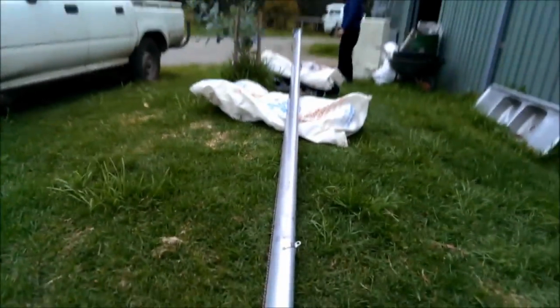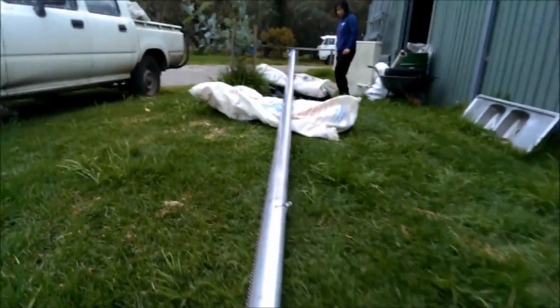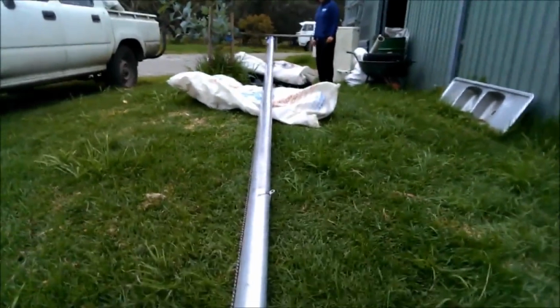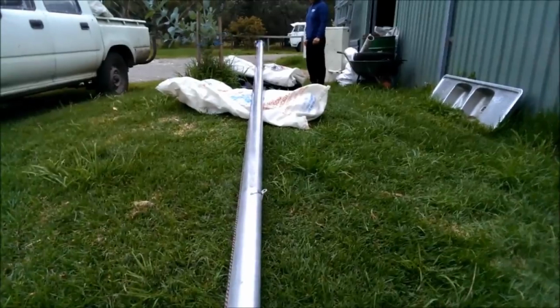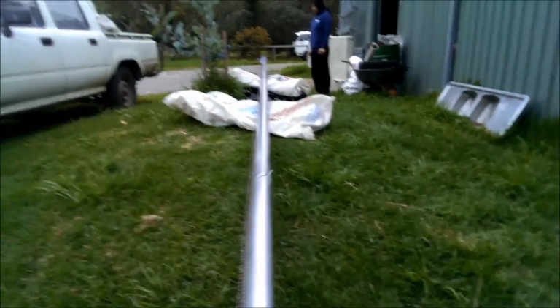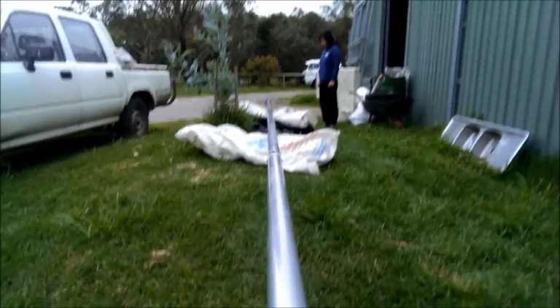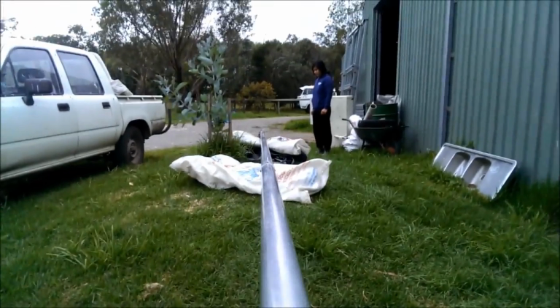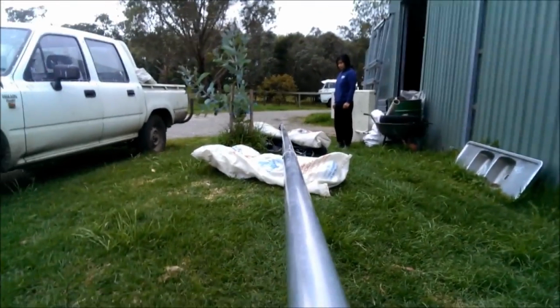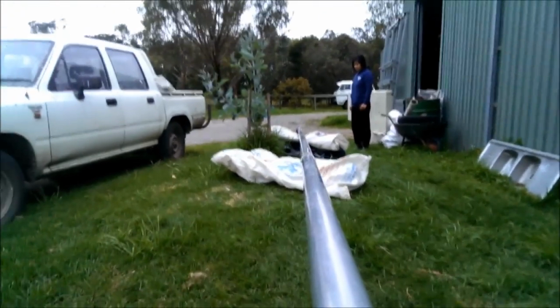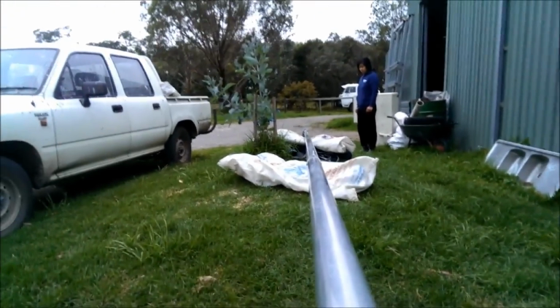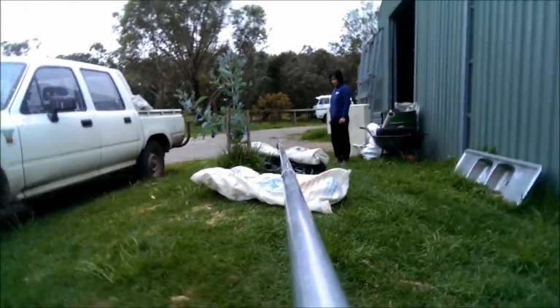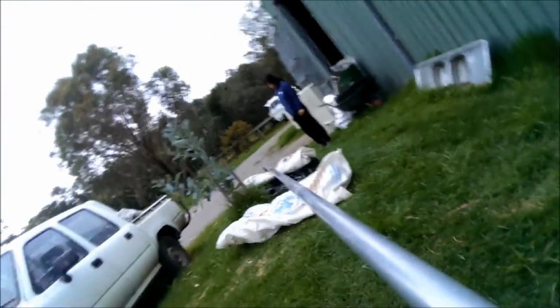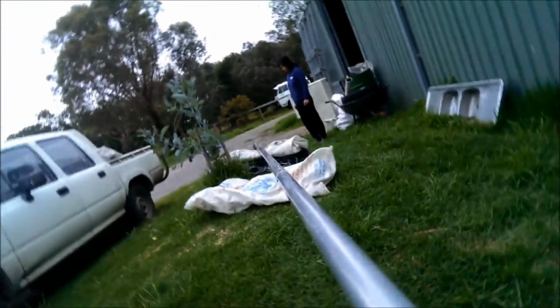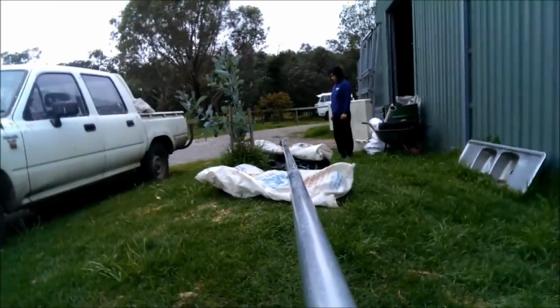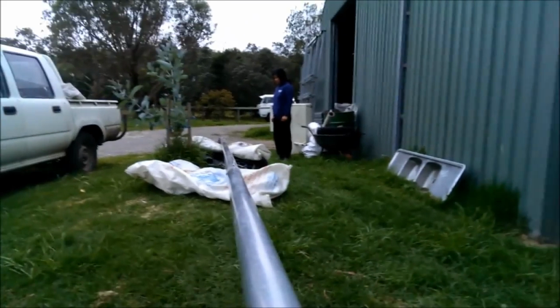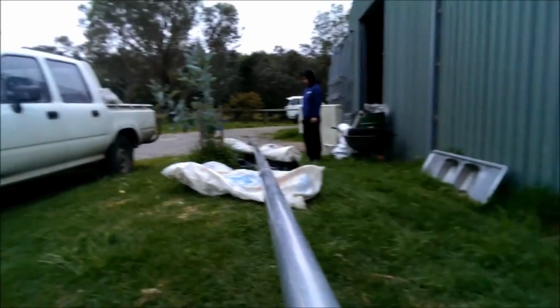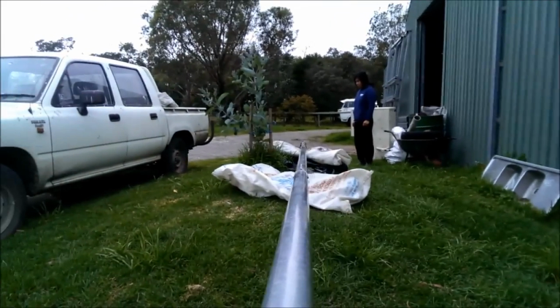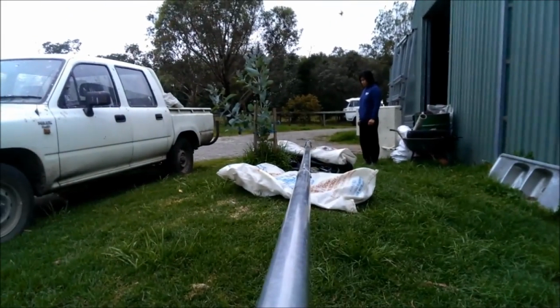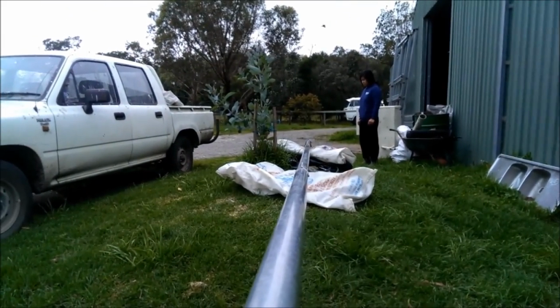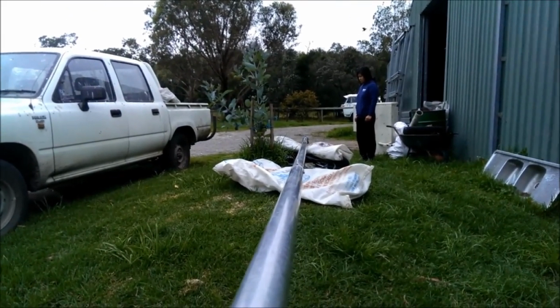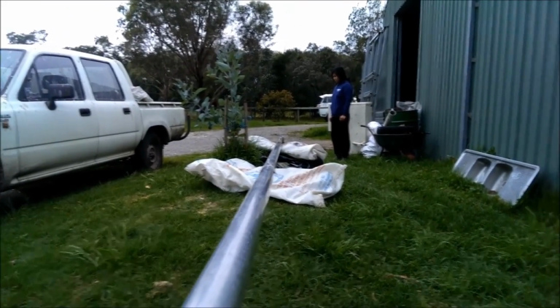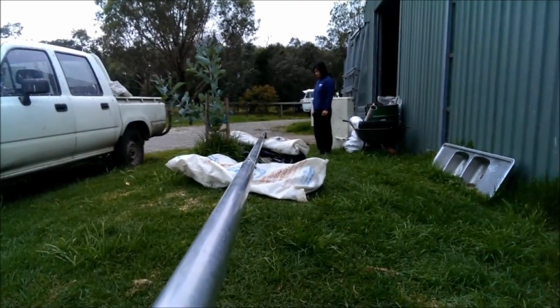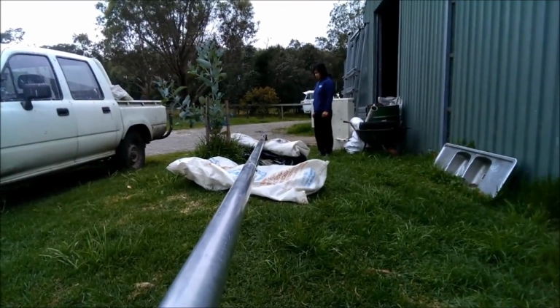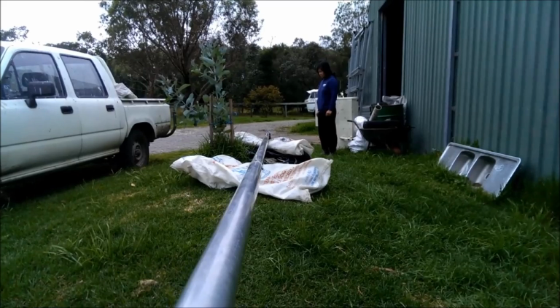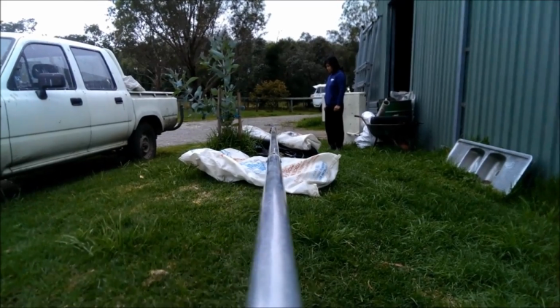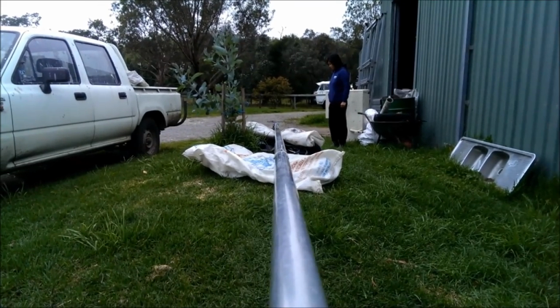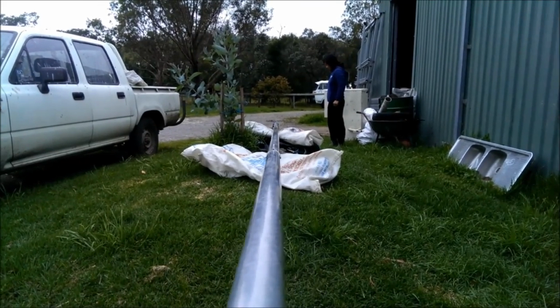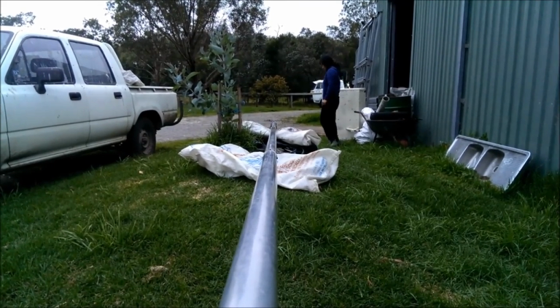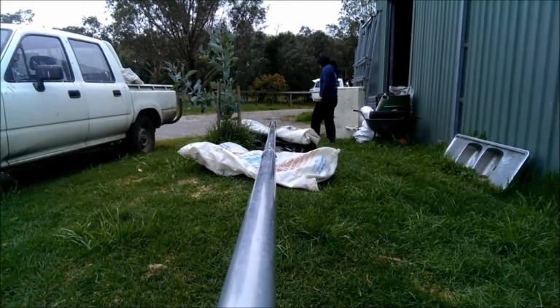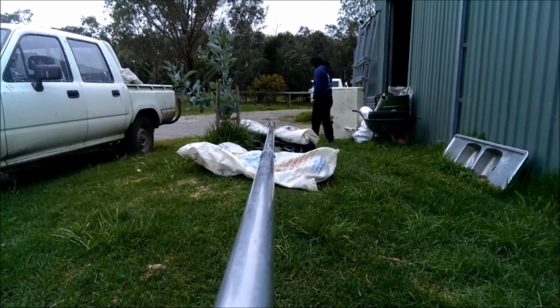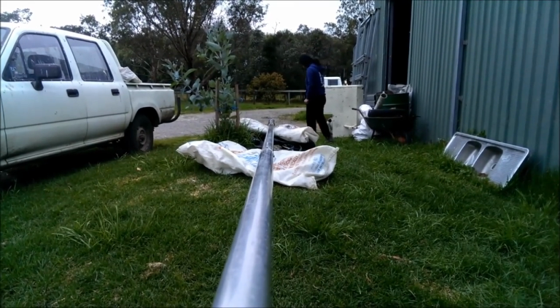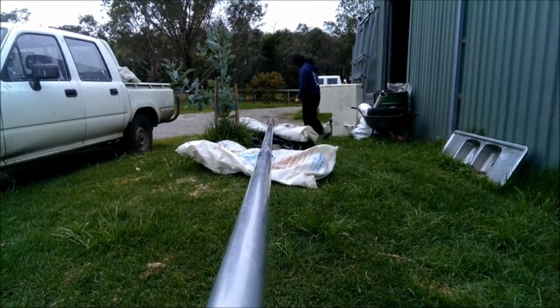As you can see, having a look down the mast, we've now got that bend out — to the straightest we can get it, or that we're happy to push it. Hope this helps you if you have a bent mast and need to get it straight.